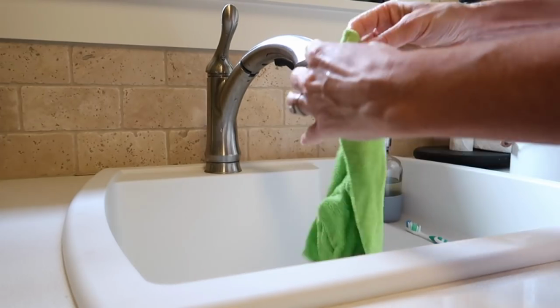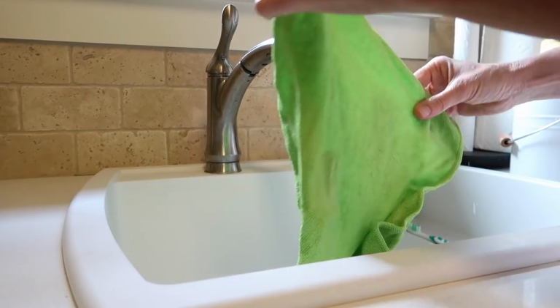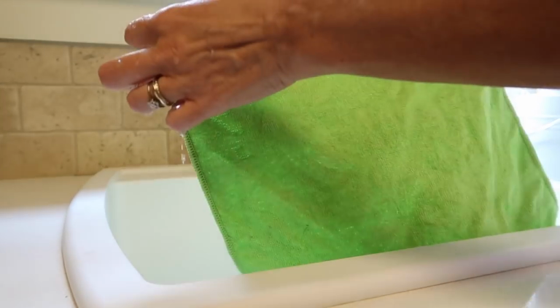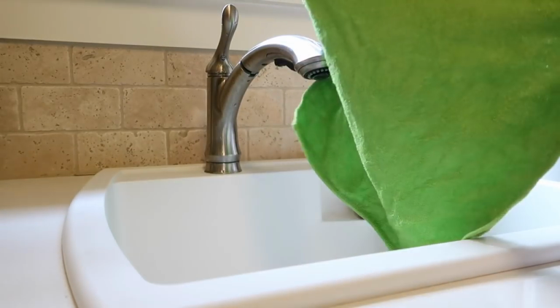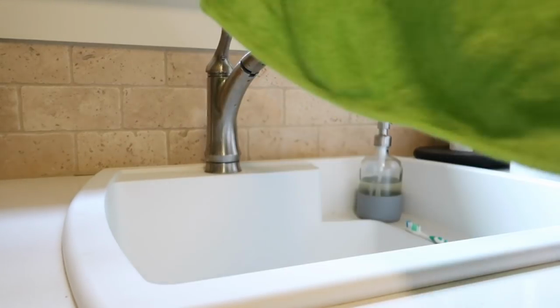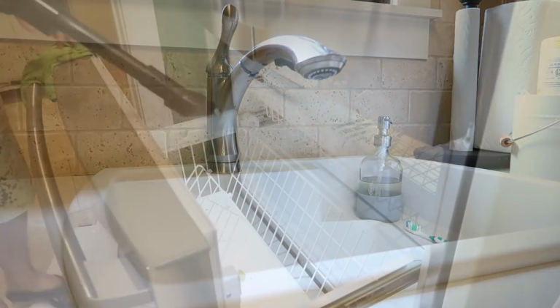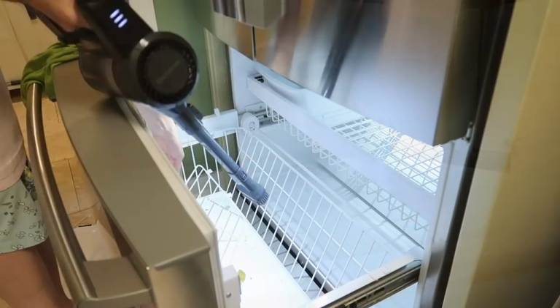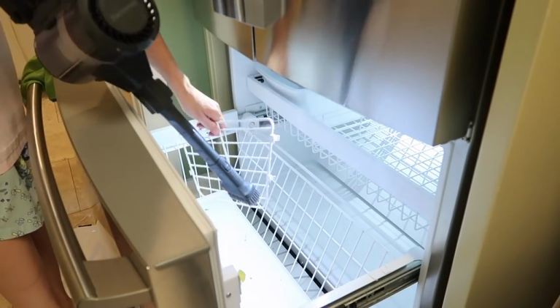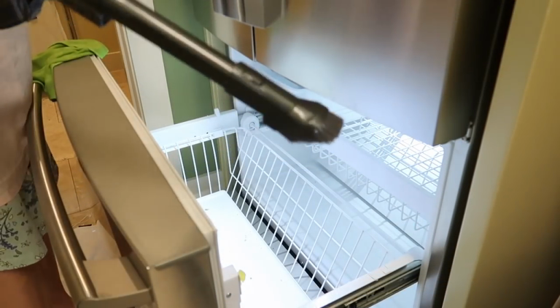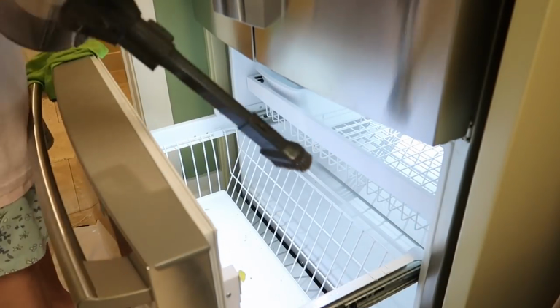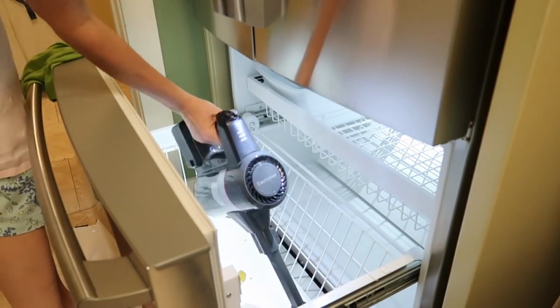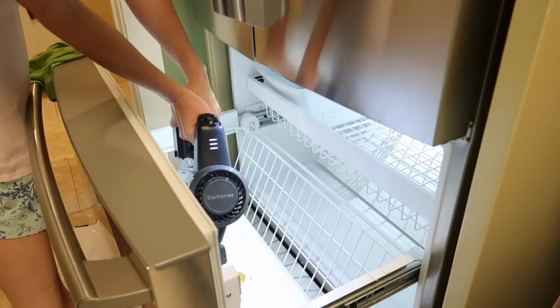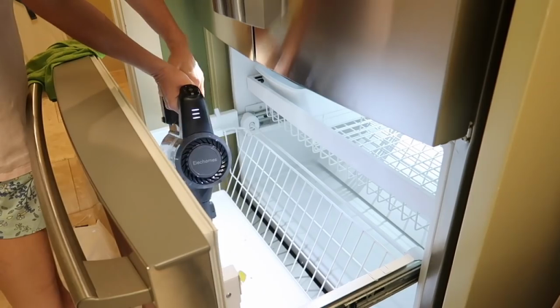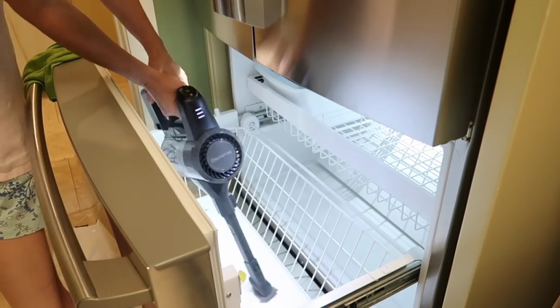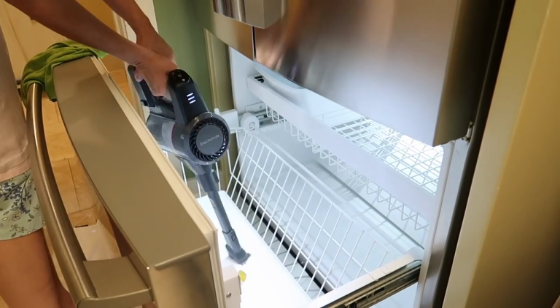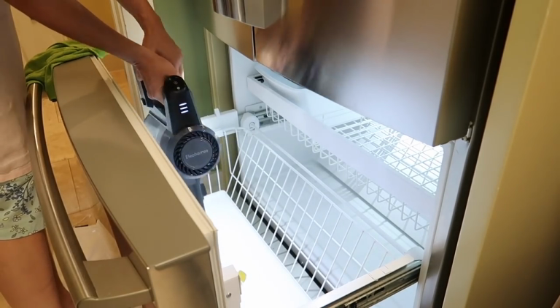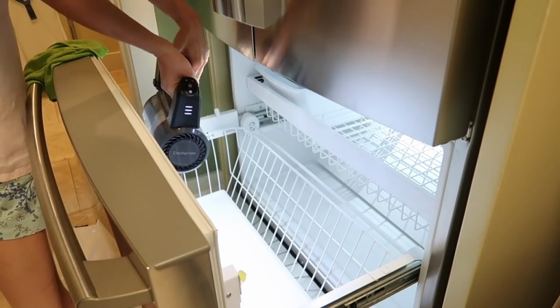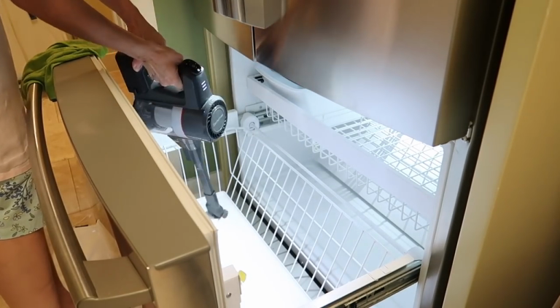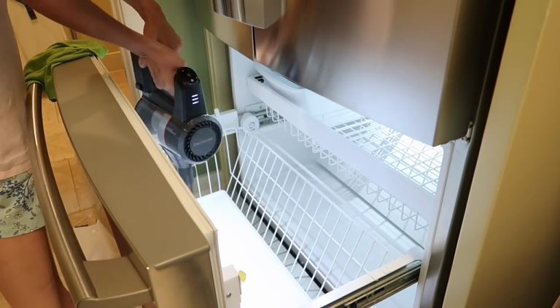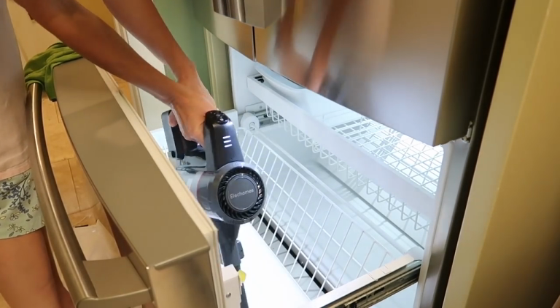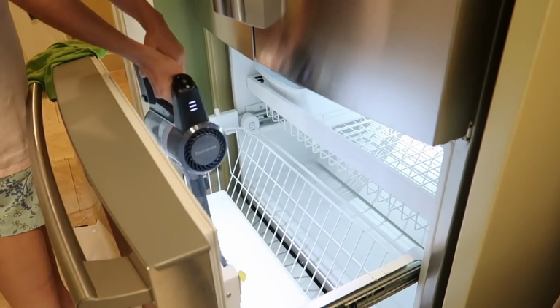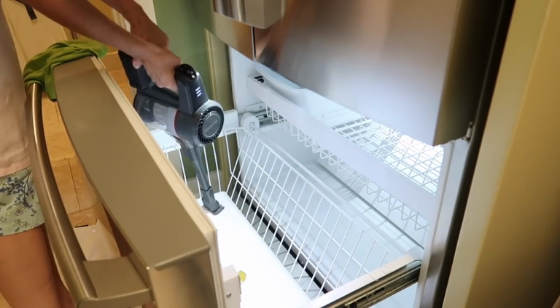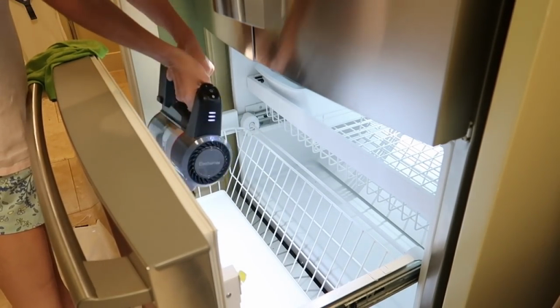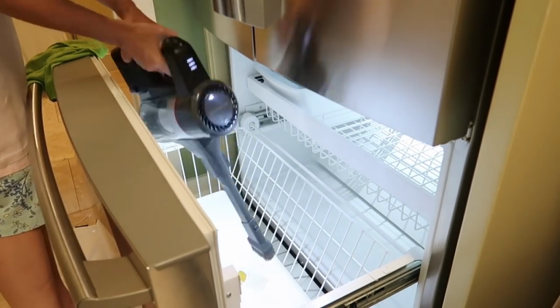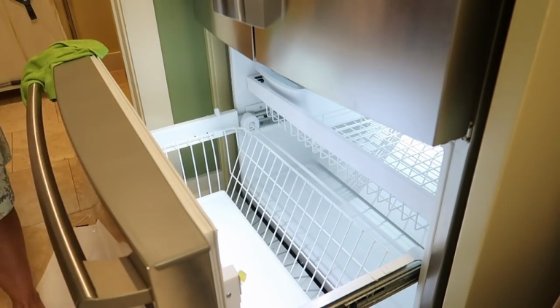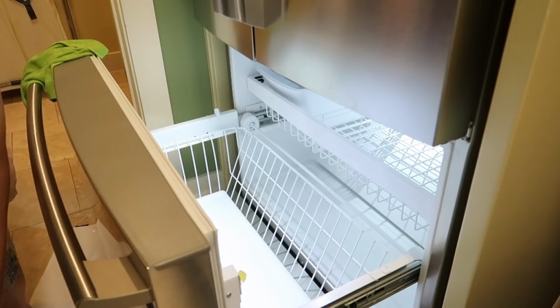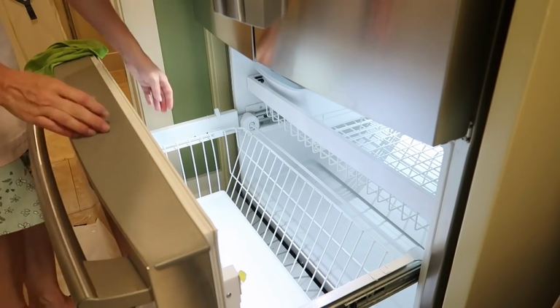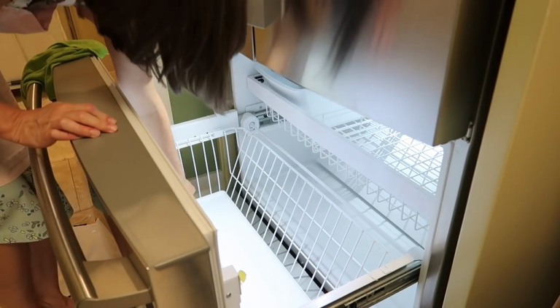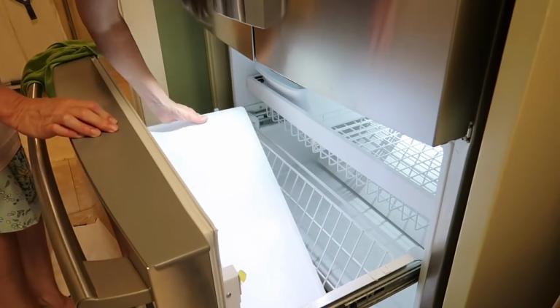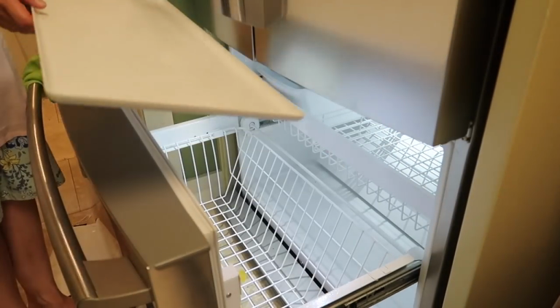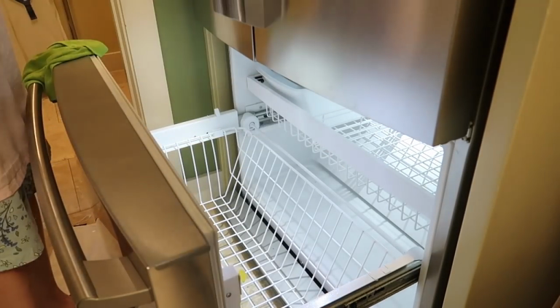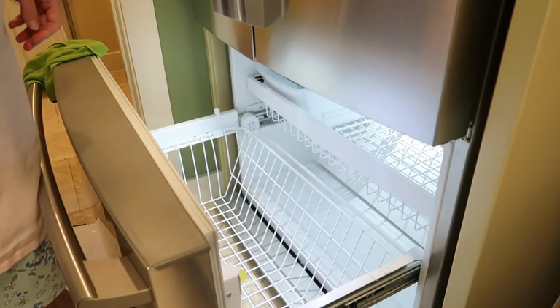I dampened the e-cloth with some water — that's the perfect thing to clean the bottom of the freezer drawer. But first I used my handheld vacuum to get up all of the debris and make the job a little easier.